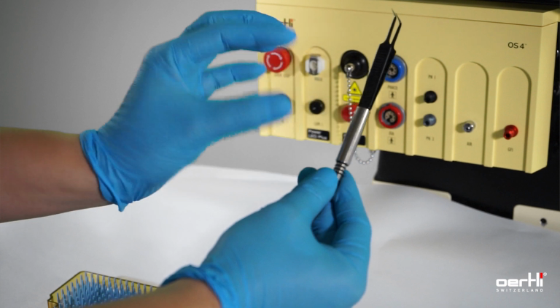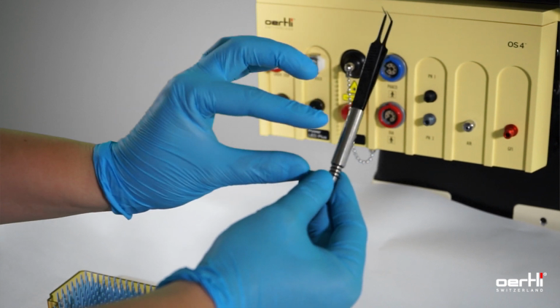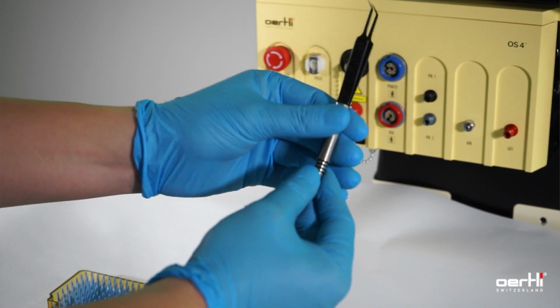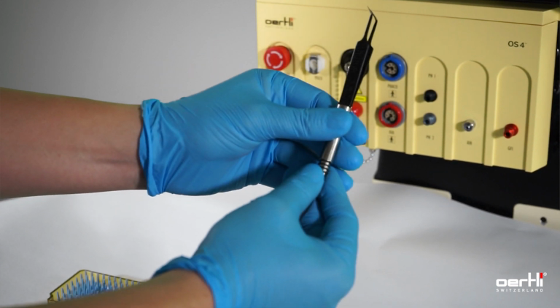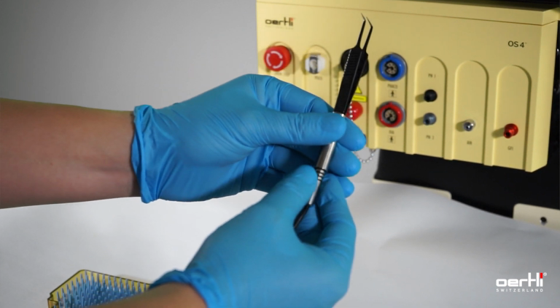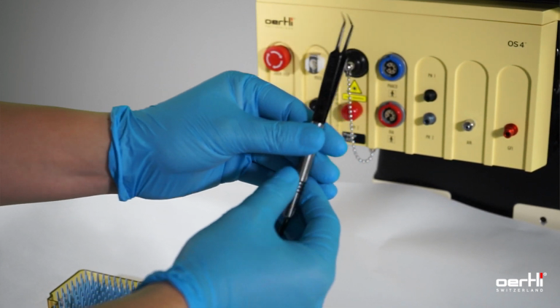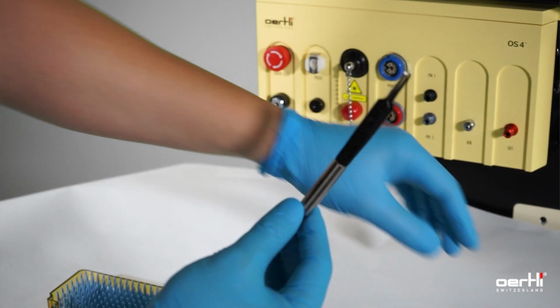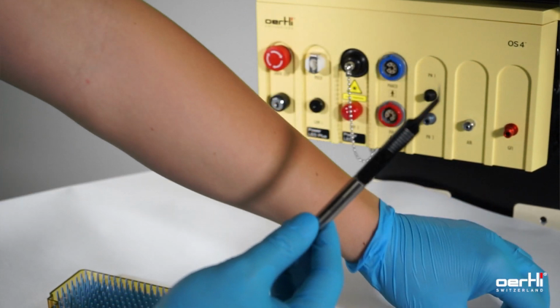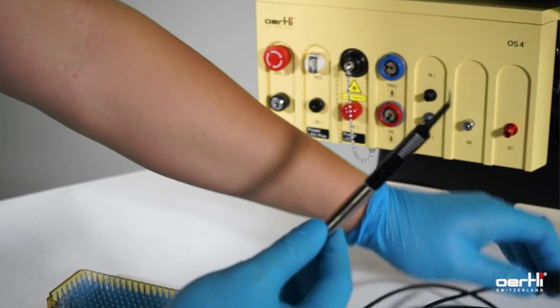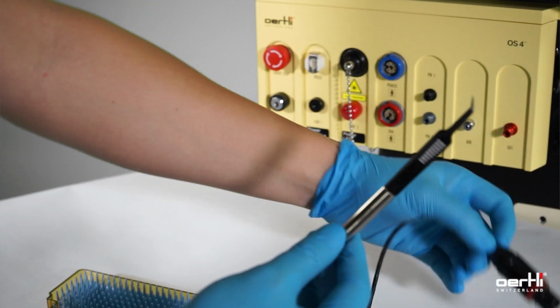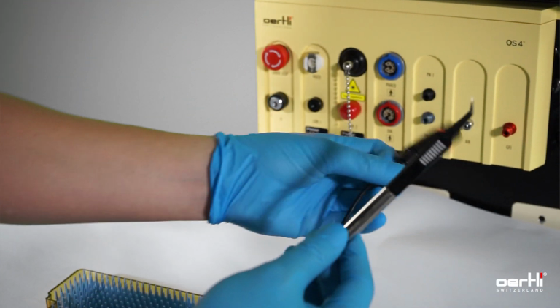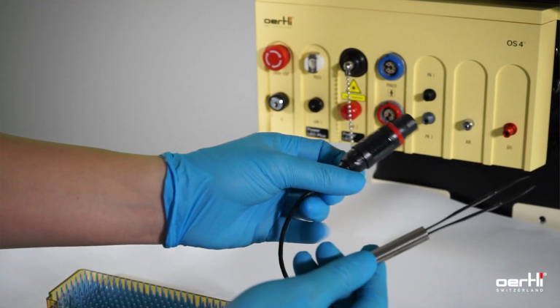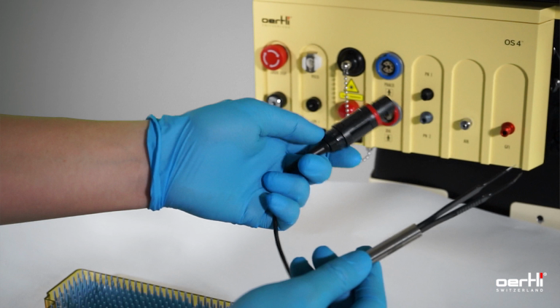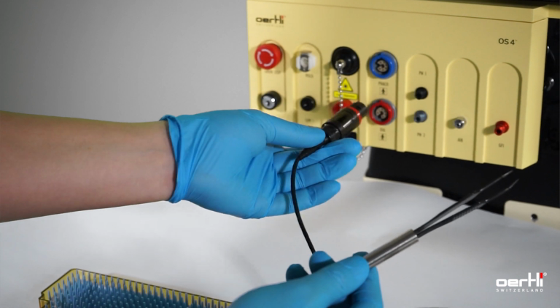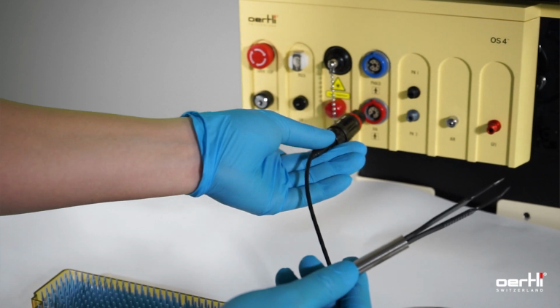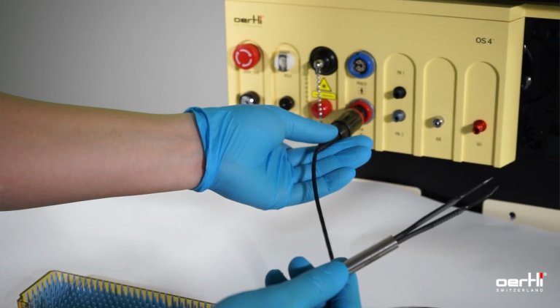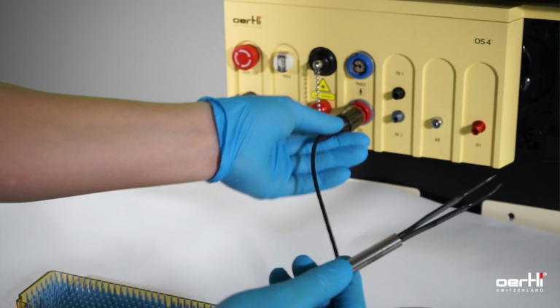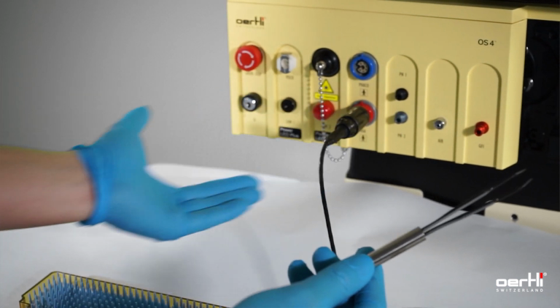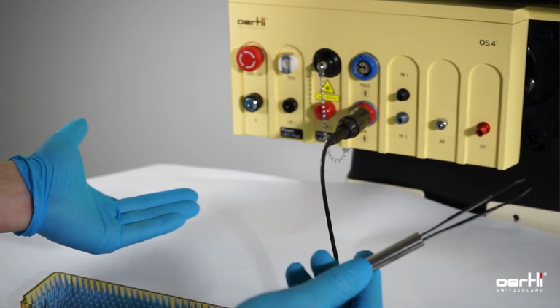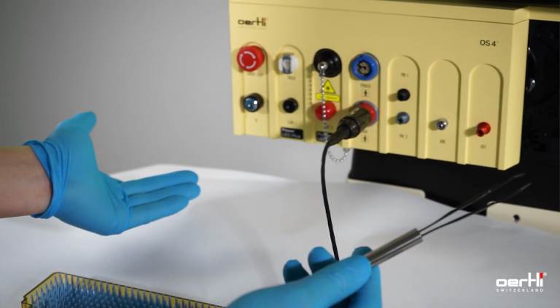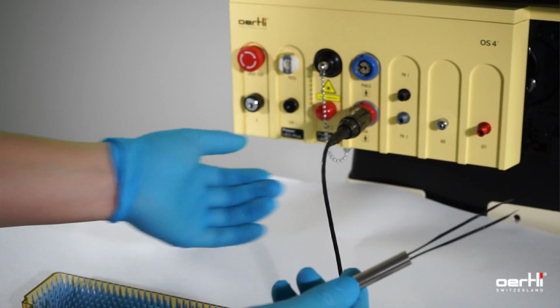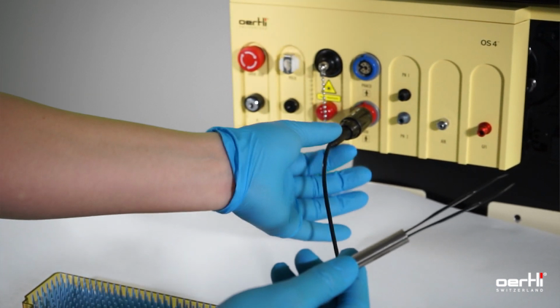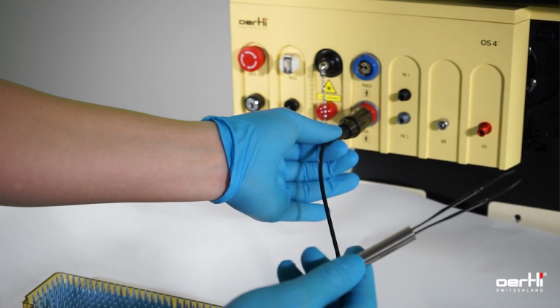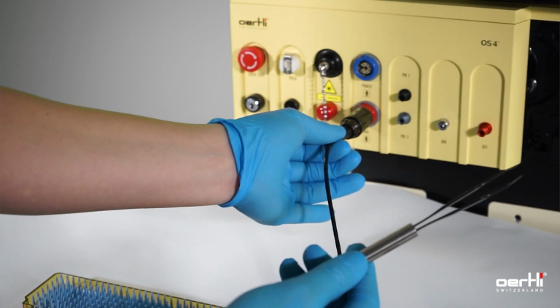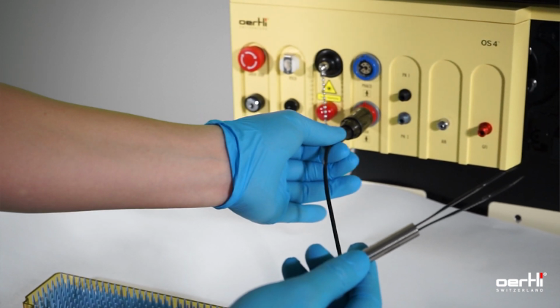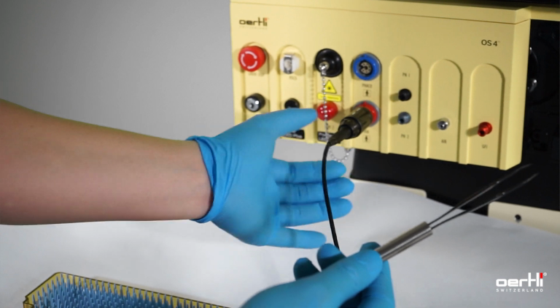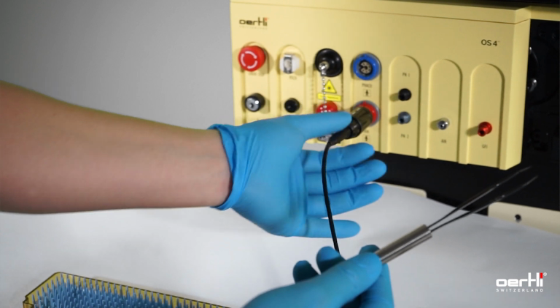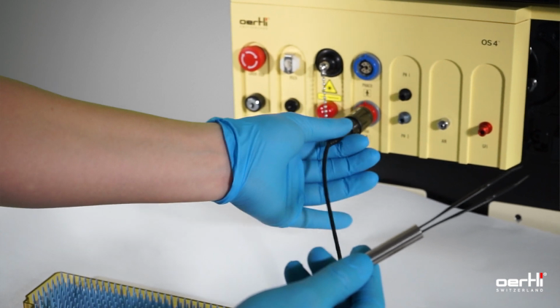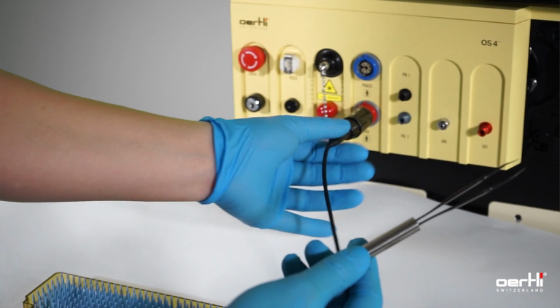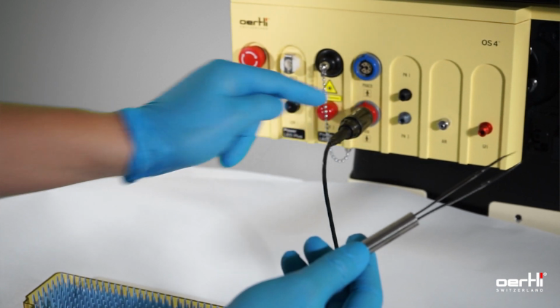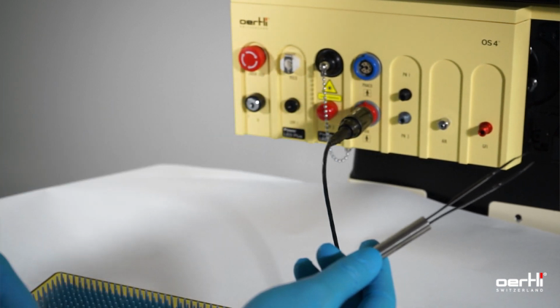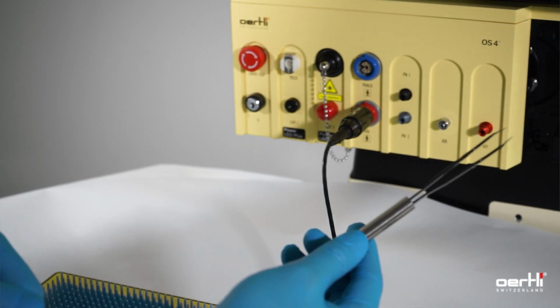First, attach the tip and then plug the handpiece to the device, and pull for double checking to prevent losing the connection.